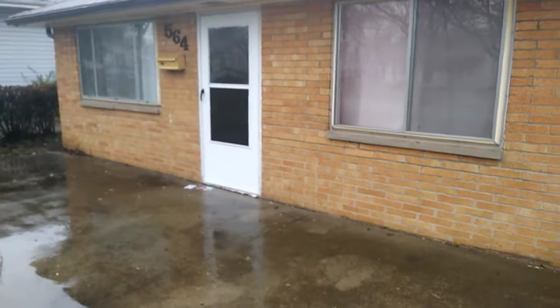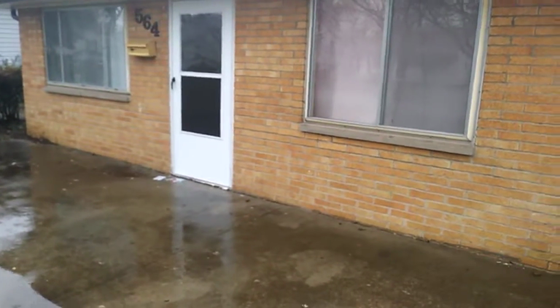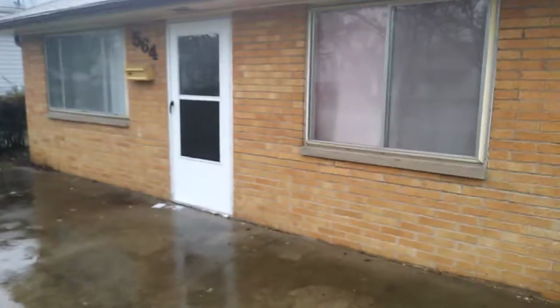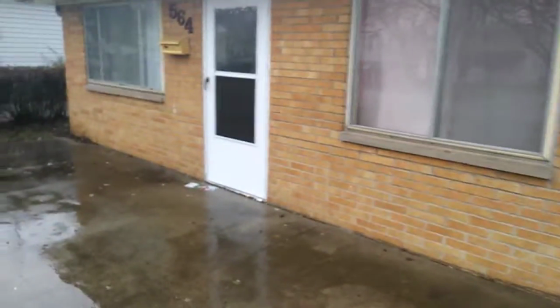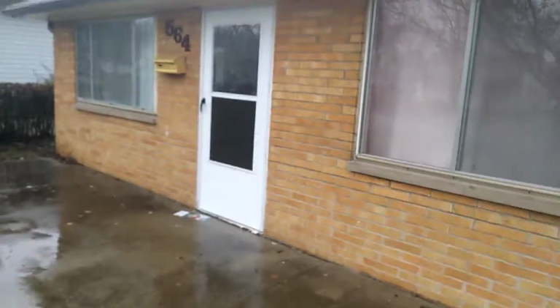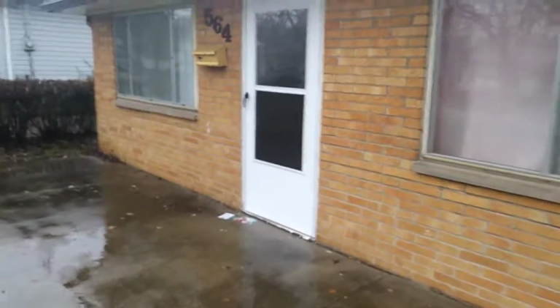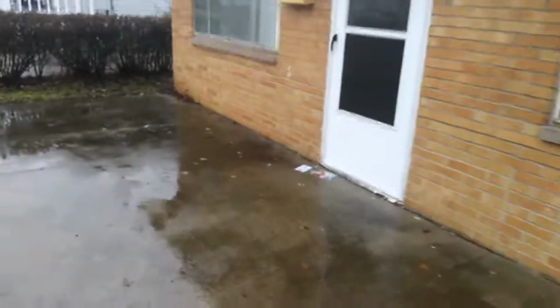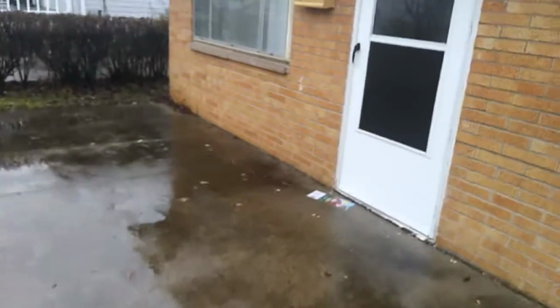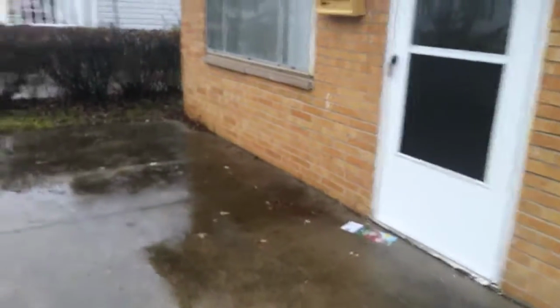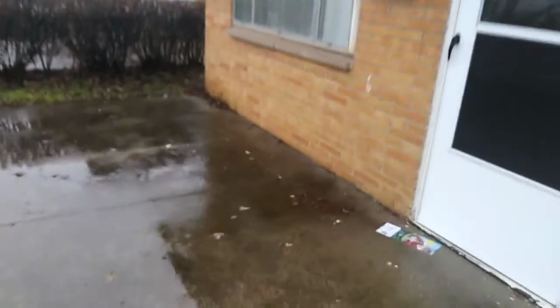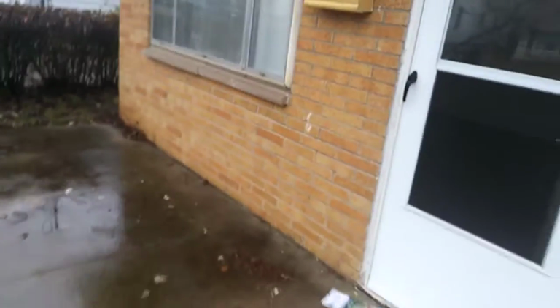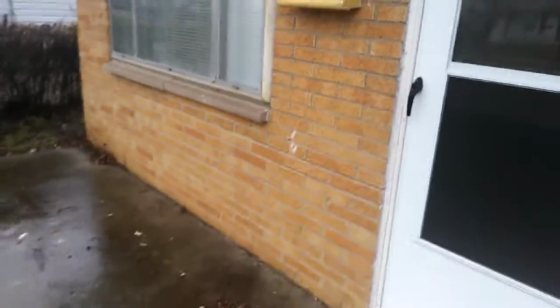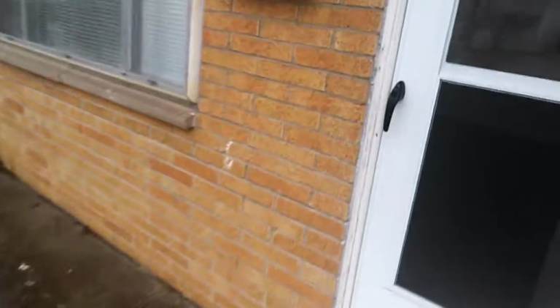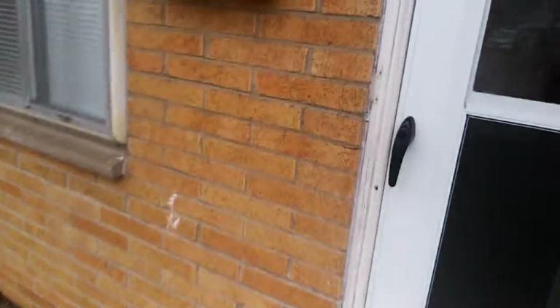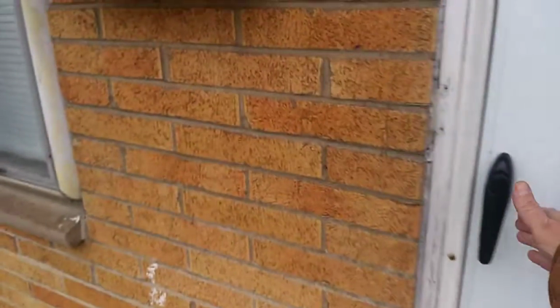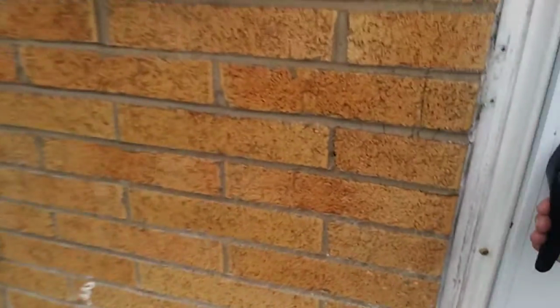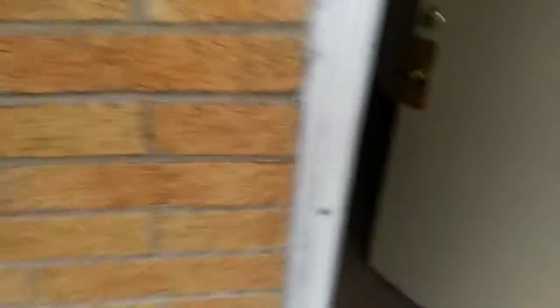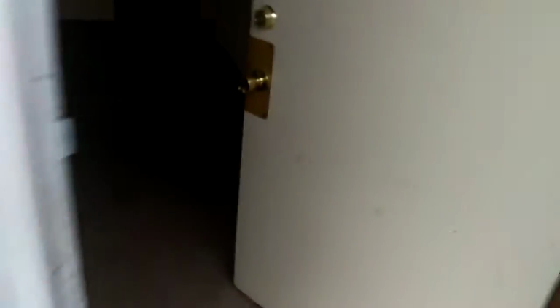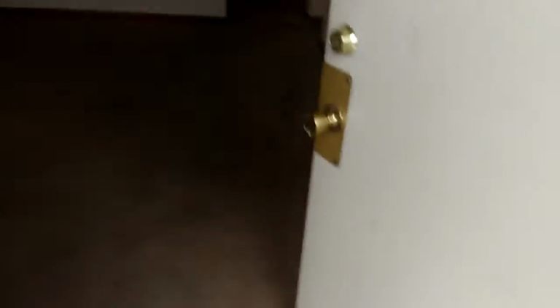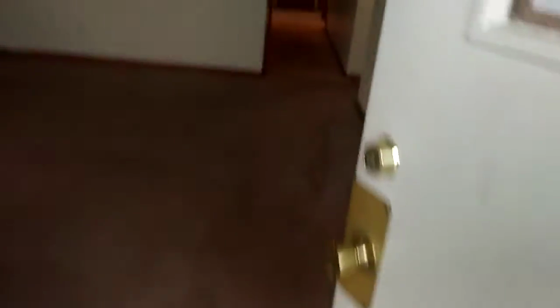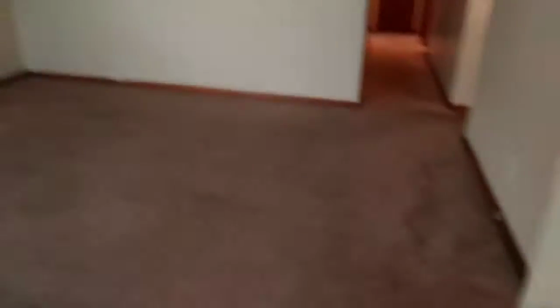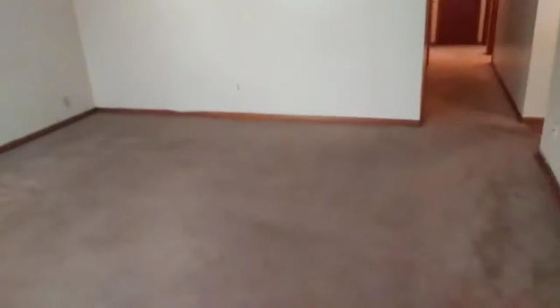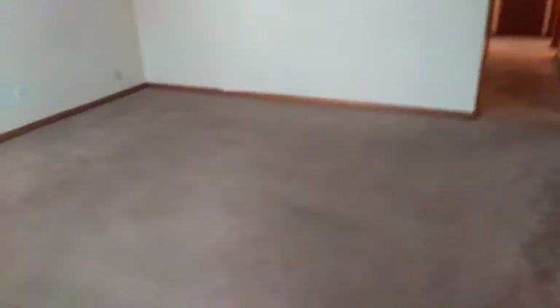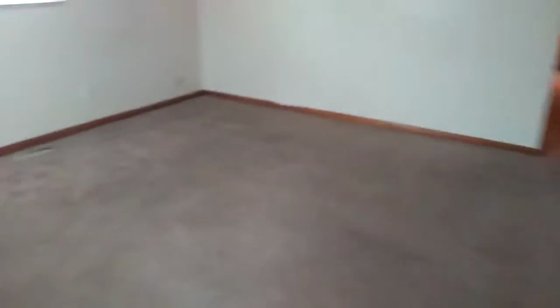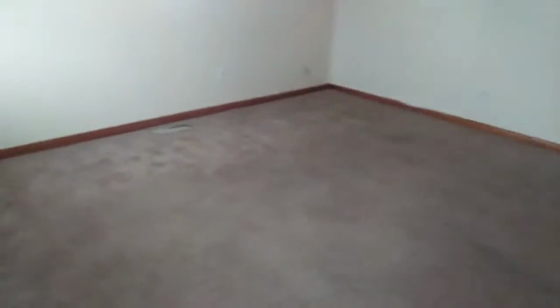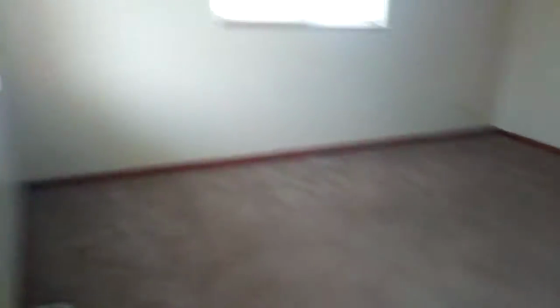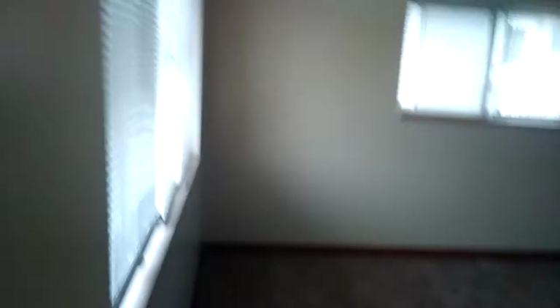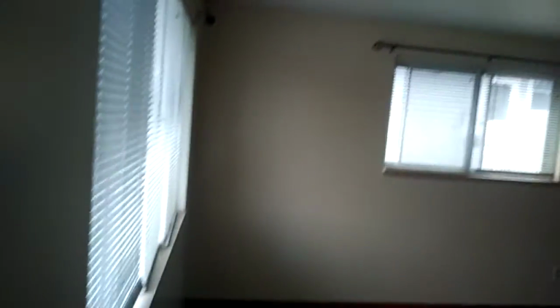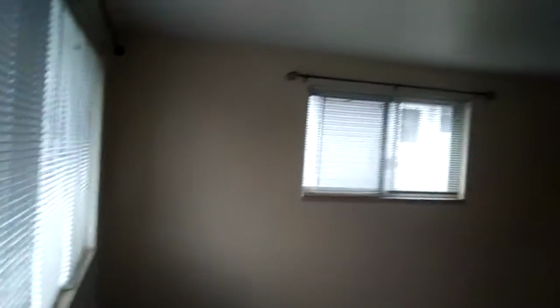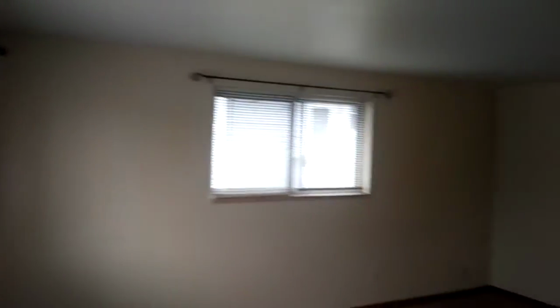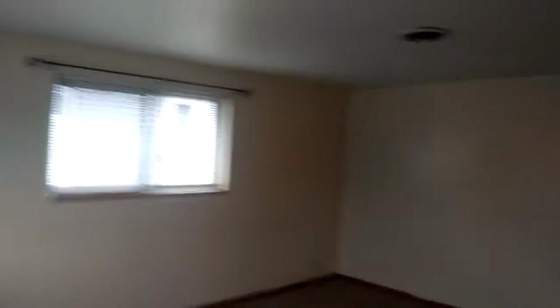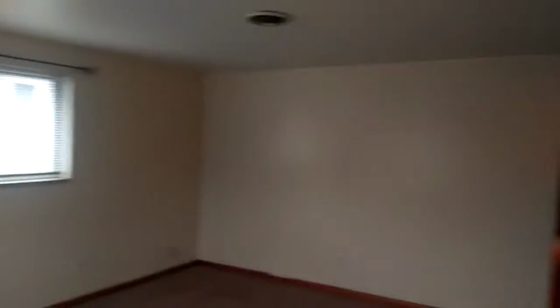We're at 564 Wesley on January 12, 2018, doing a pre-move-in inspection. In the living room, everything is nice and clean.